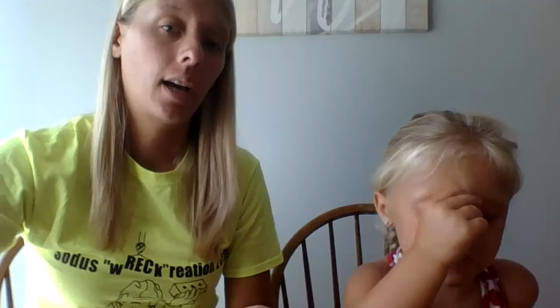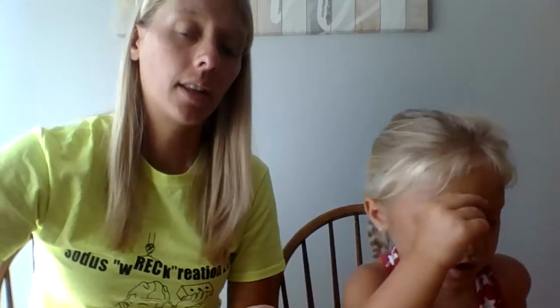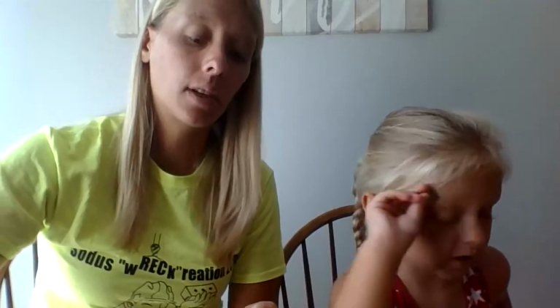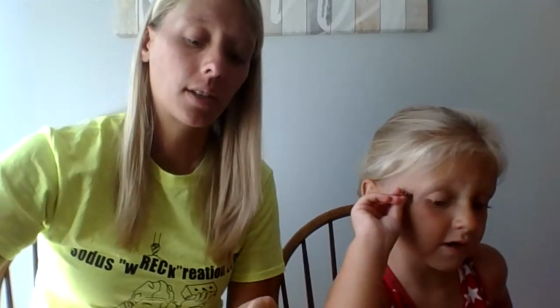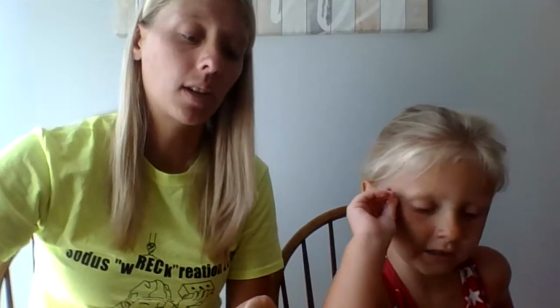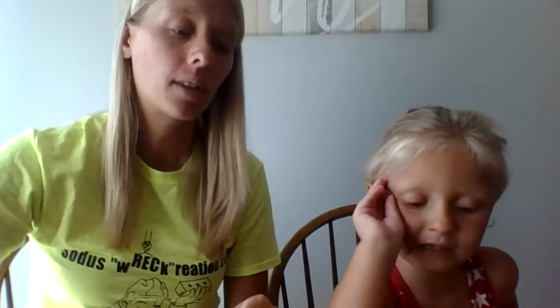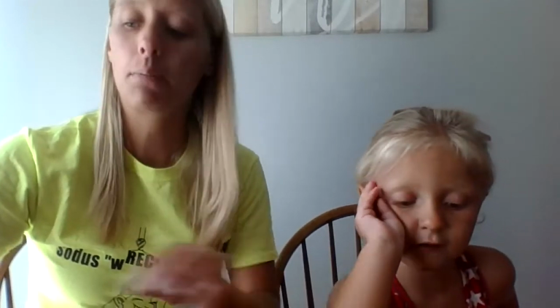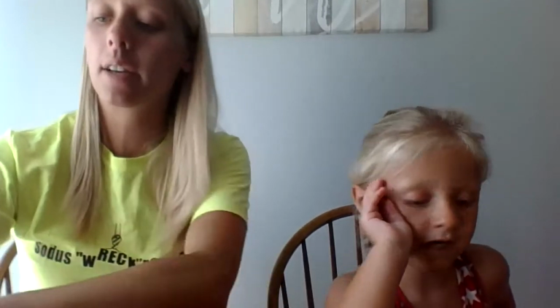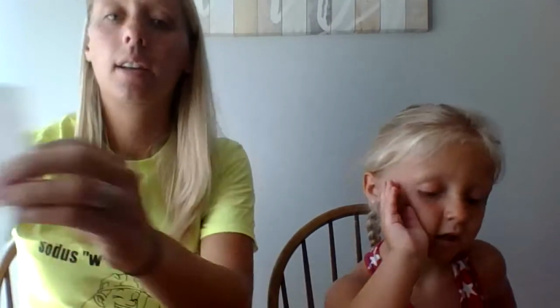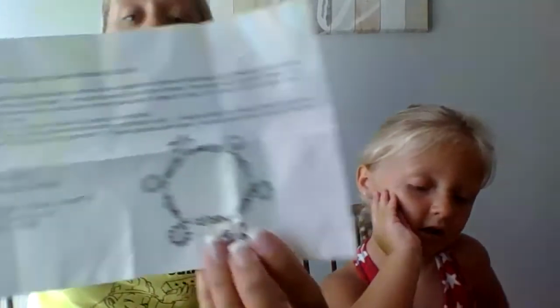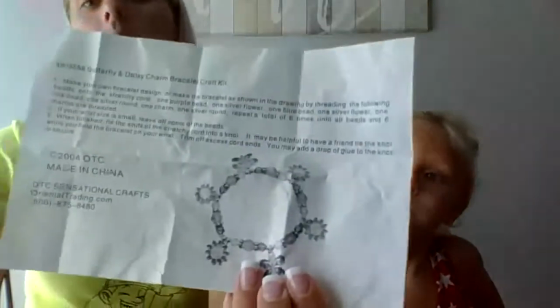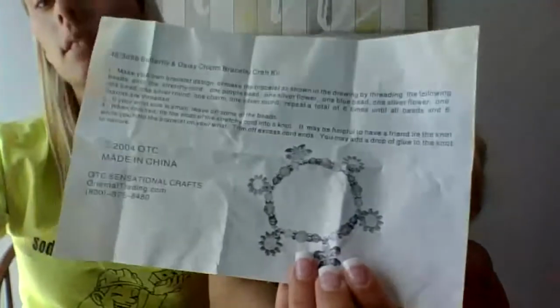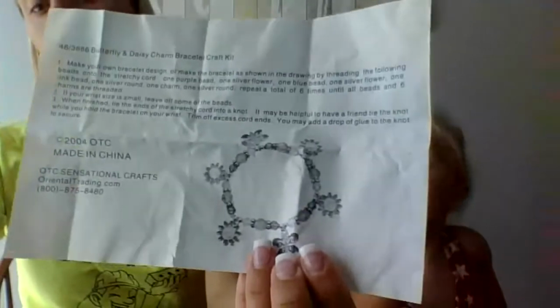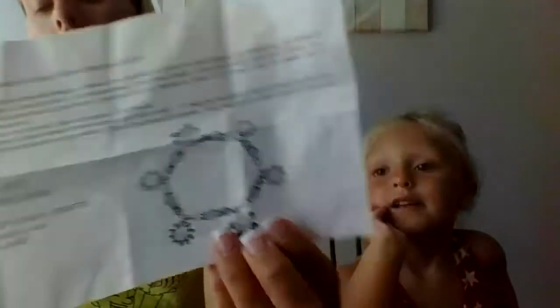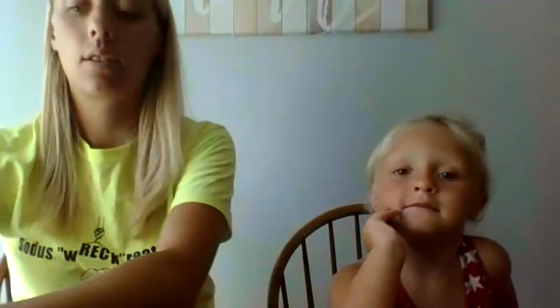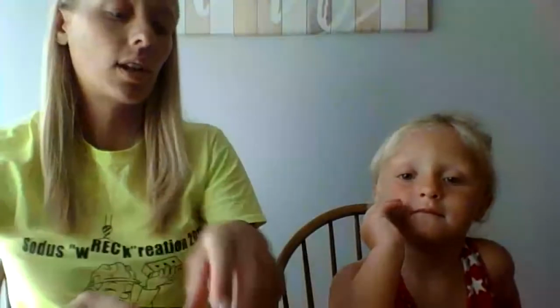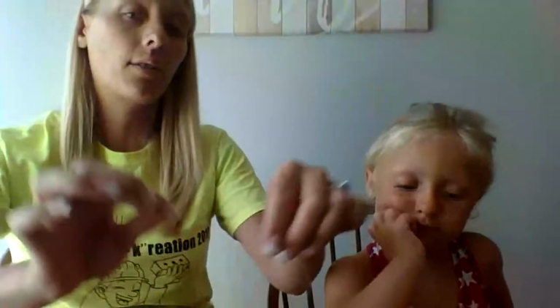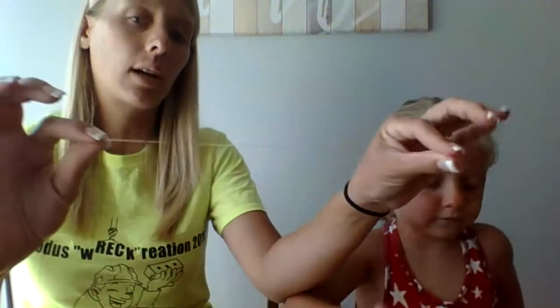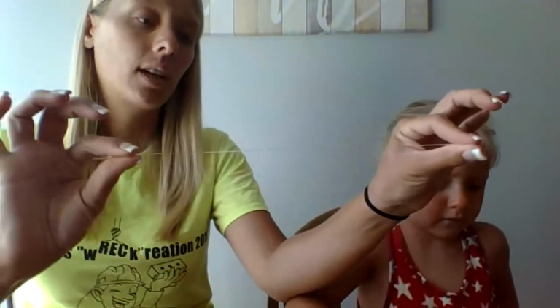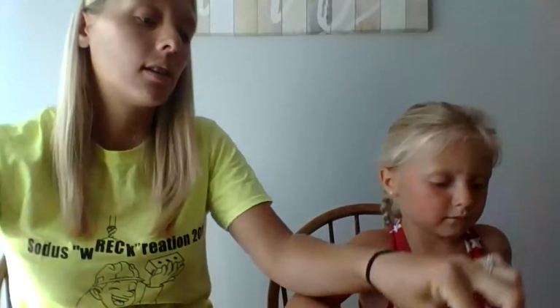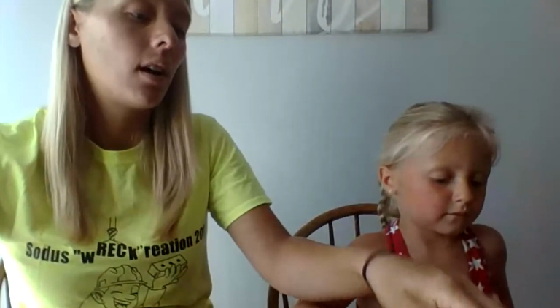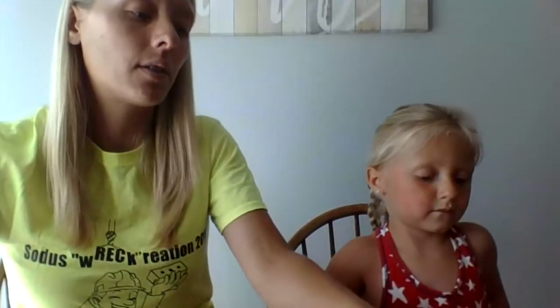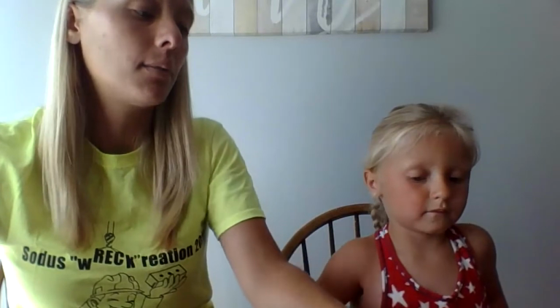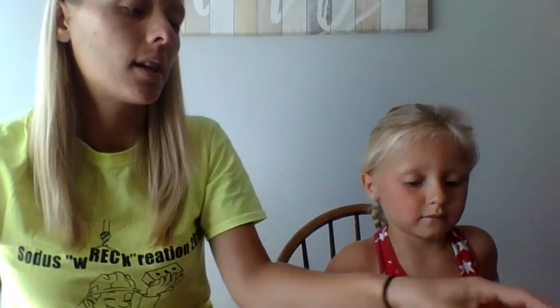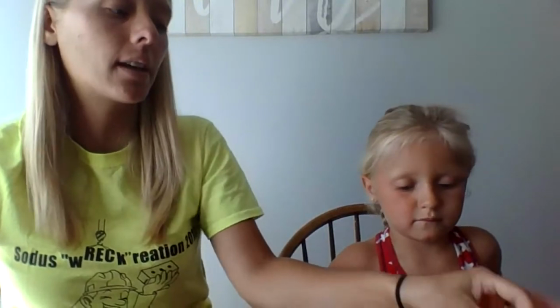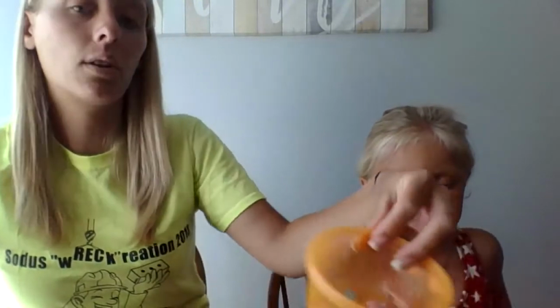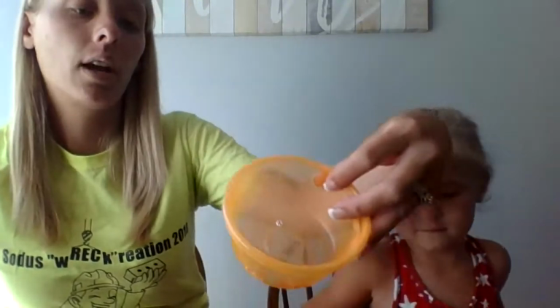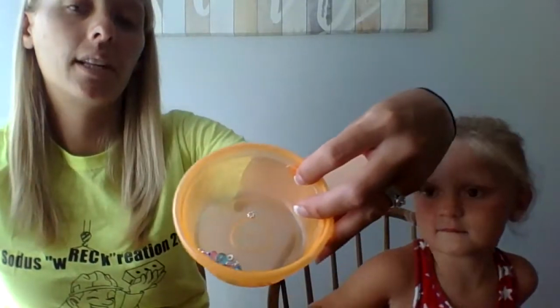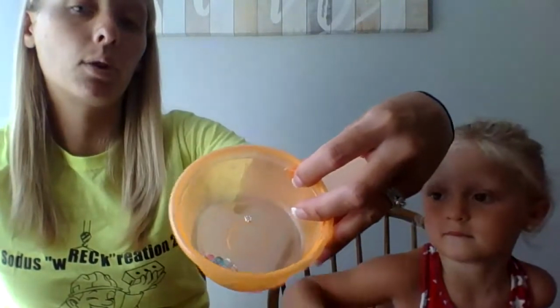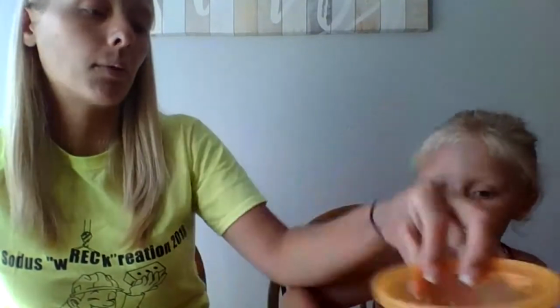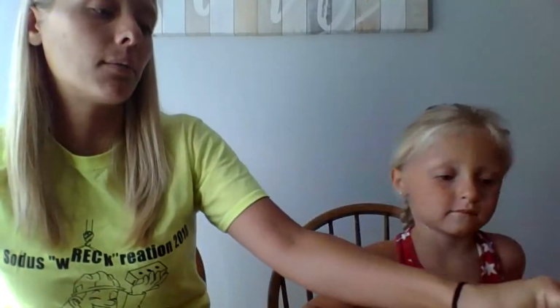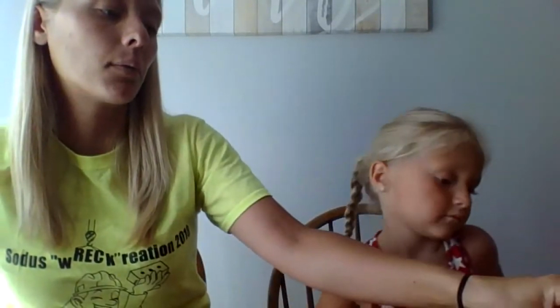Hi everyone, the next 2H project this week is going to be the charm bracelet that looks like this. So you should have out your charm string, all of your charms, and then Carmen put her beads in a bowl so that we wouldn't lose them when we were working.